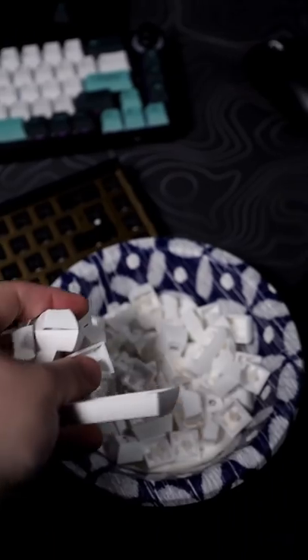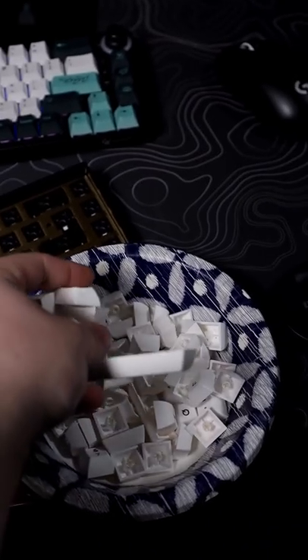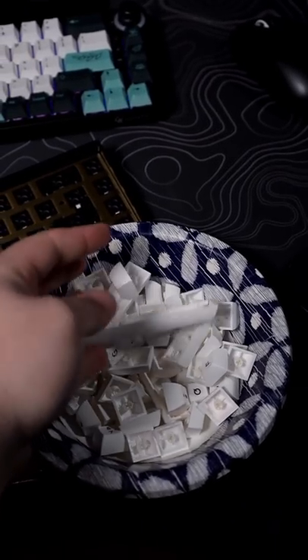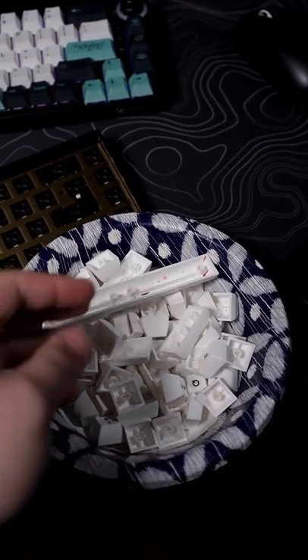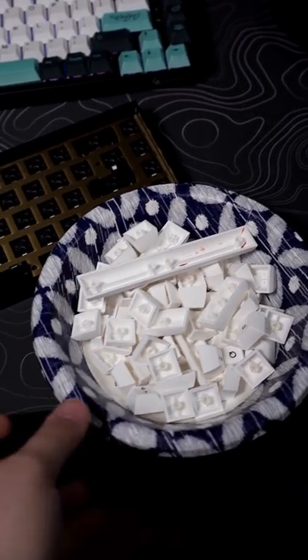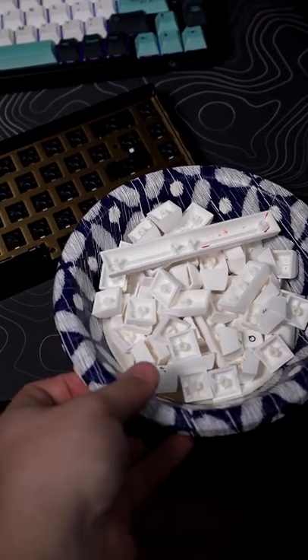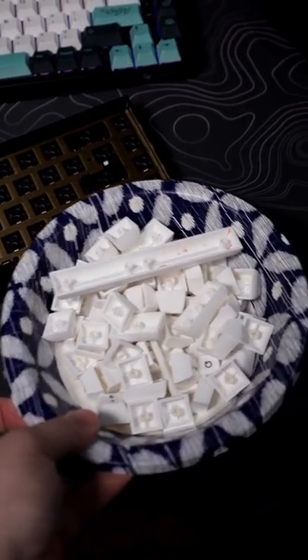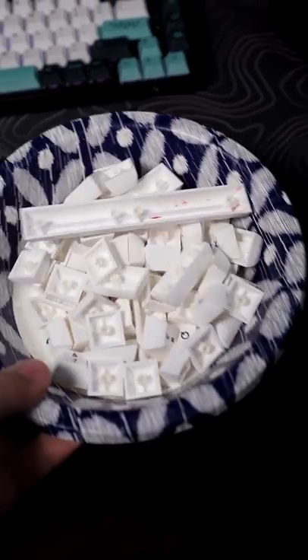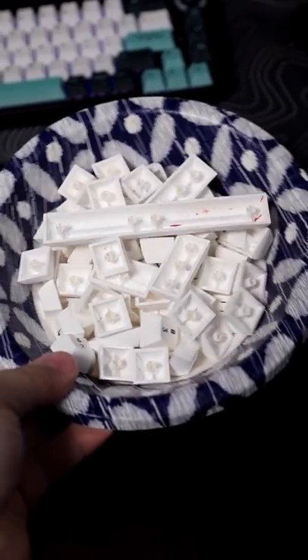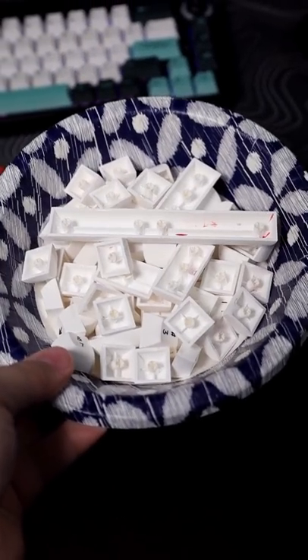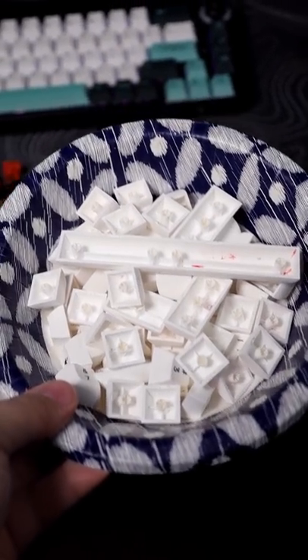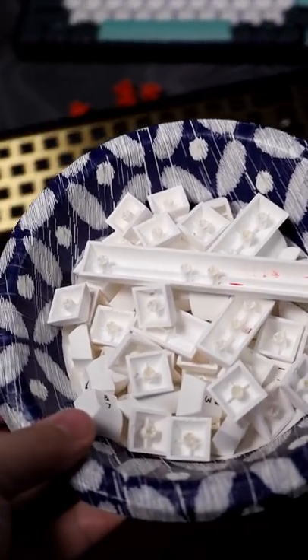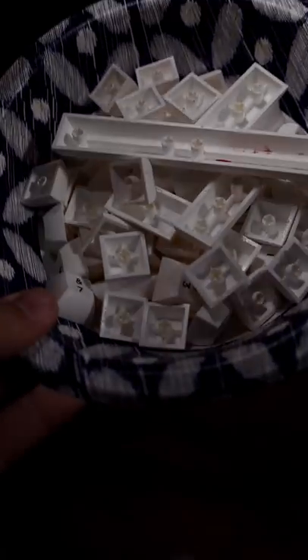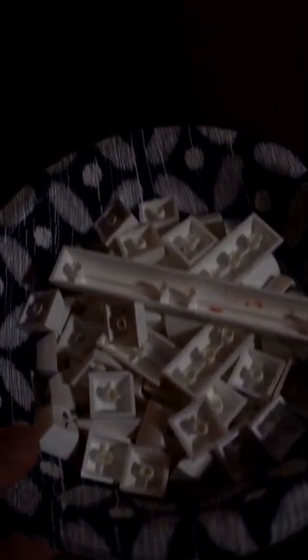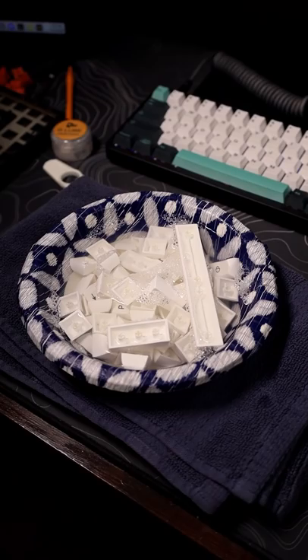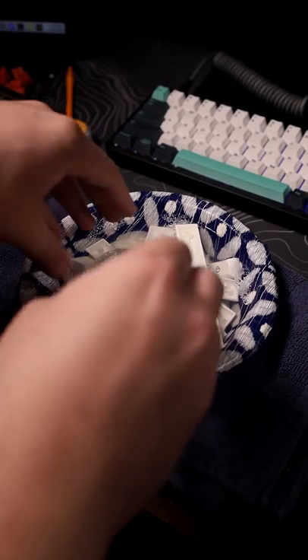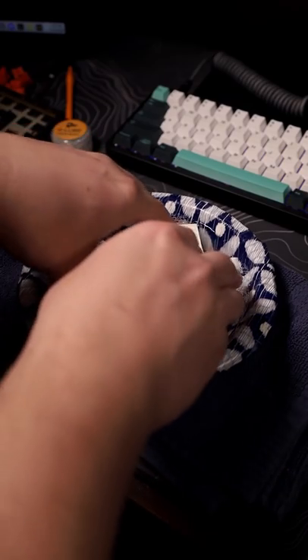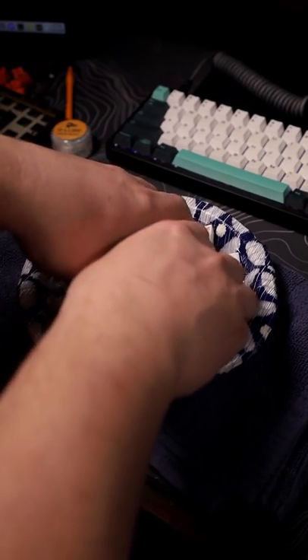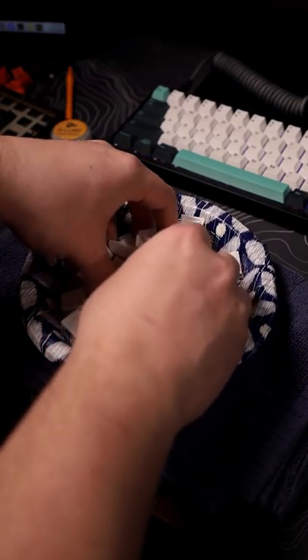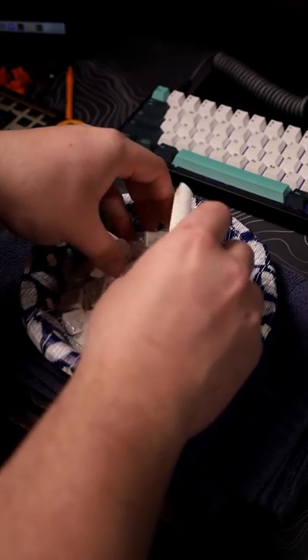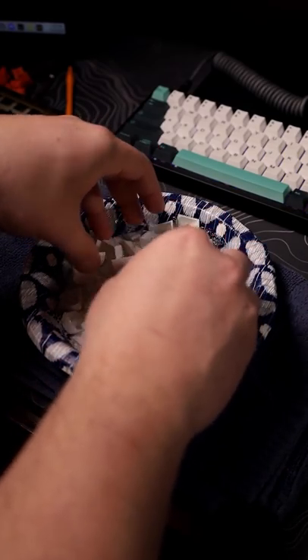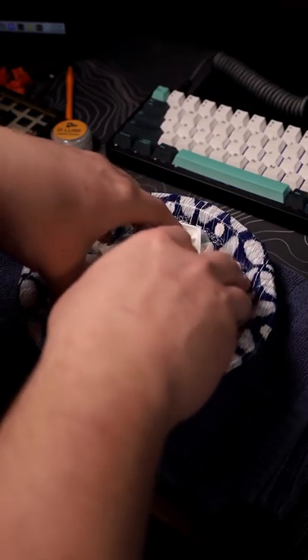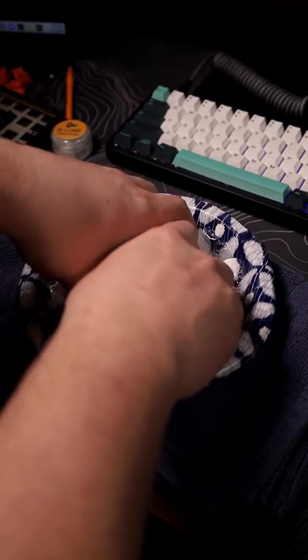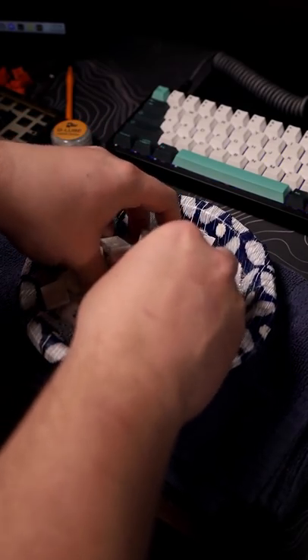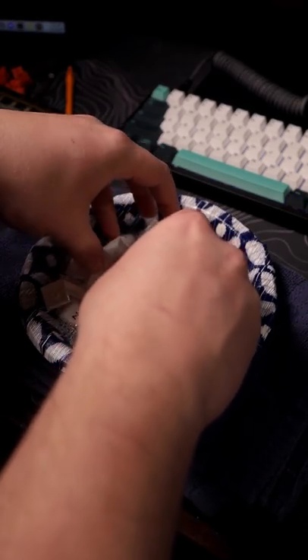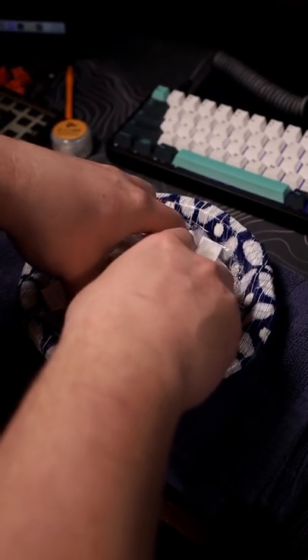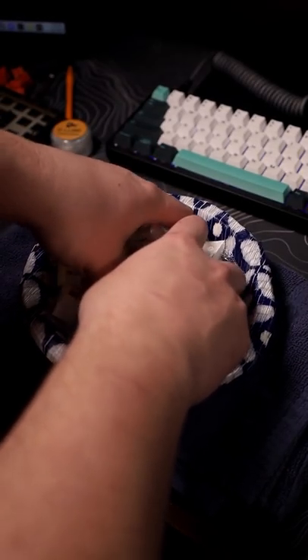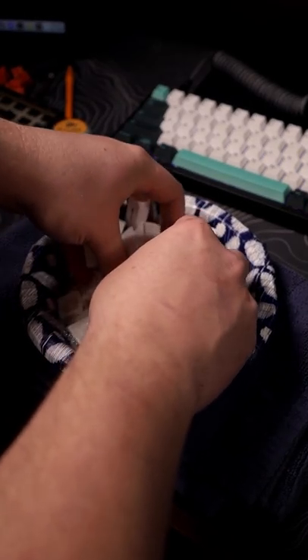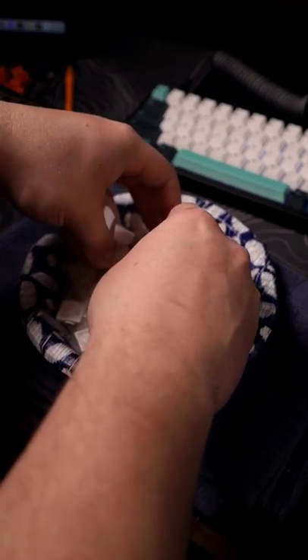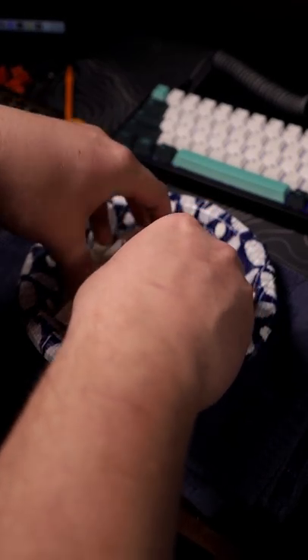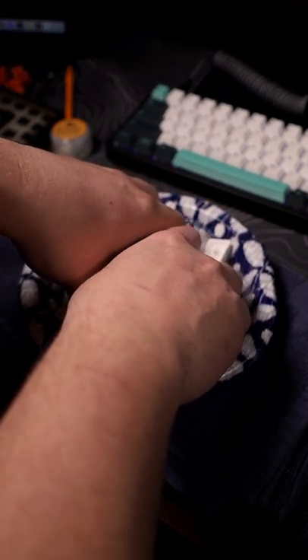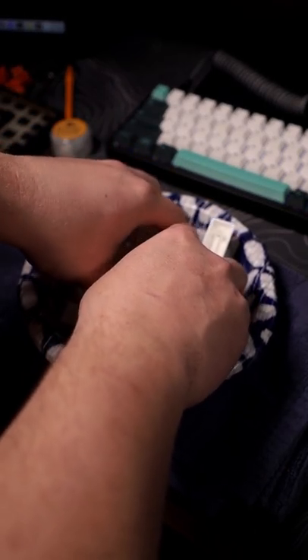First I got my keycaps and put them in a bowl. I filled the bowl up with warm water and dish soap. Don't use super hot water because it can cause damage. I did a little mixing with my hands and let it sit for a couple hours.